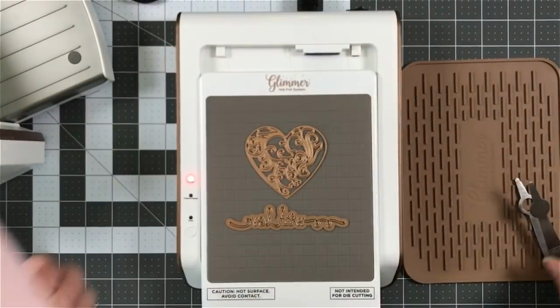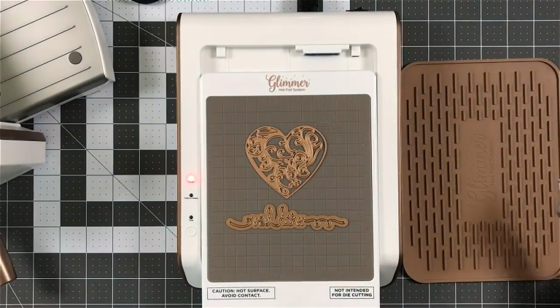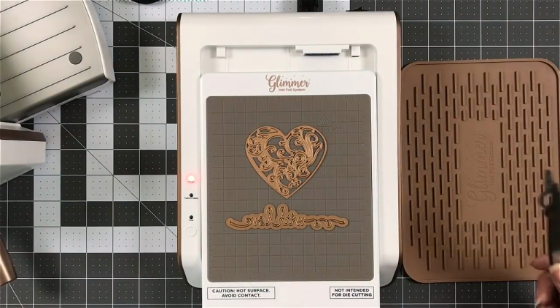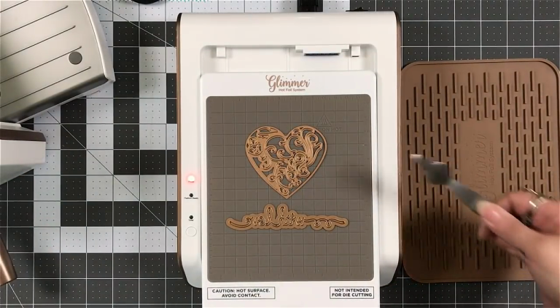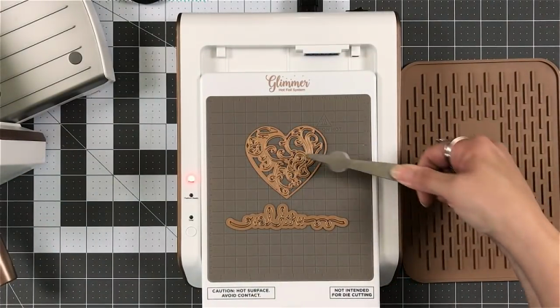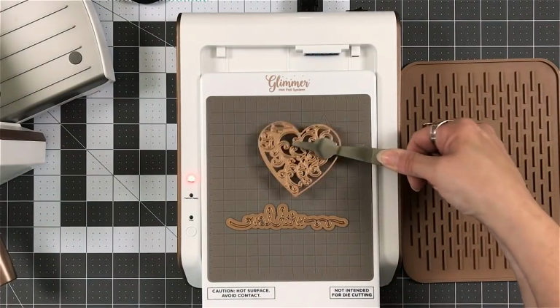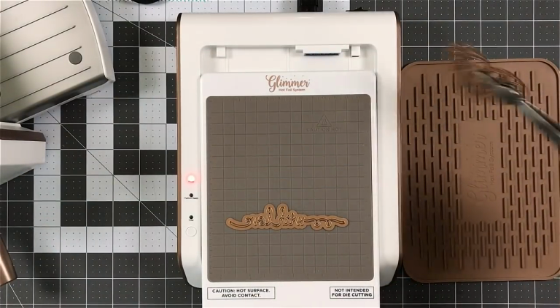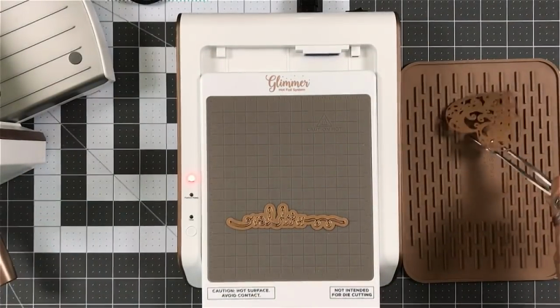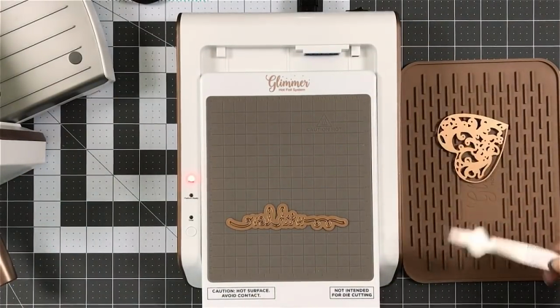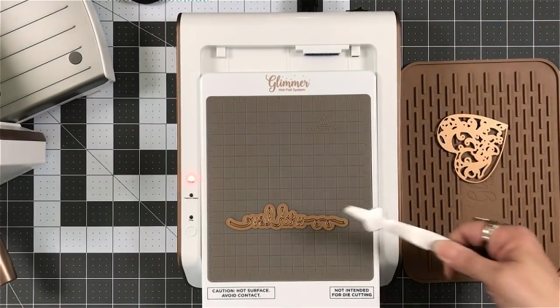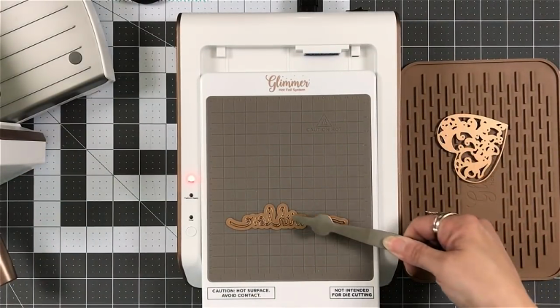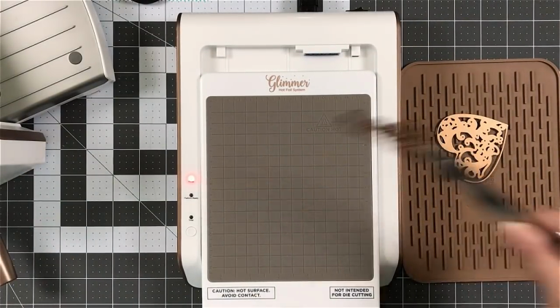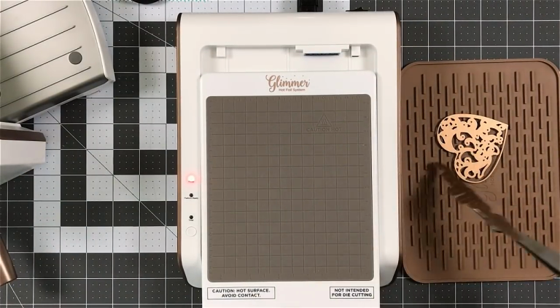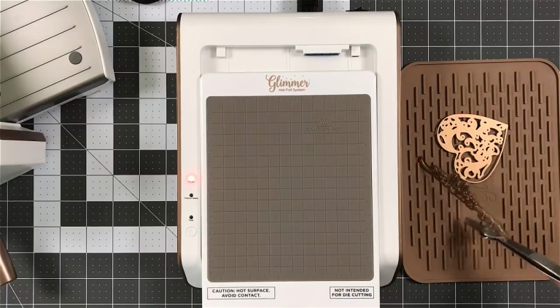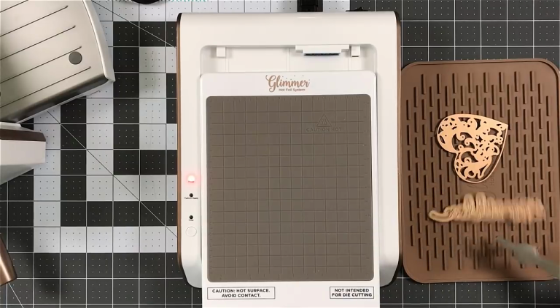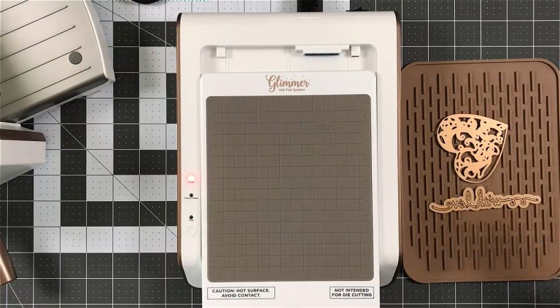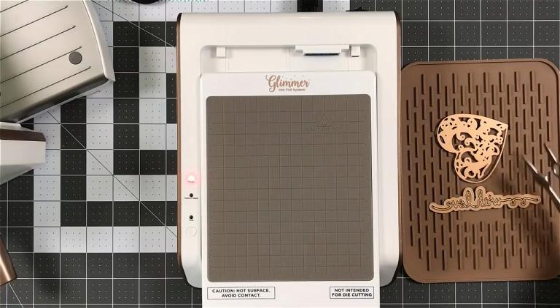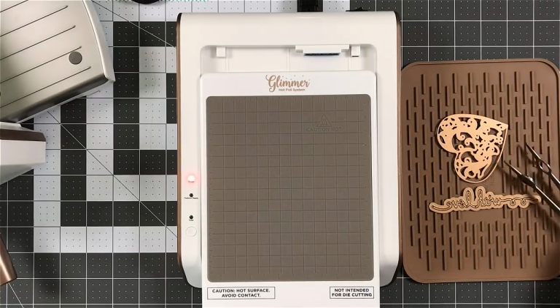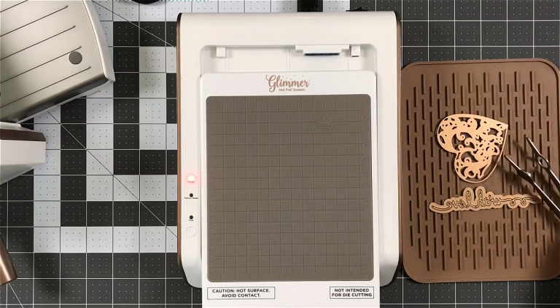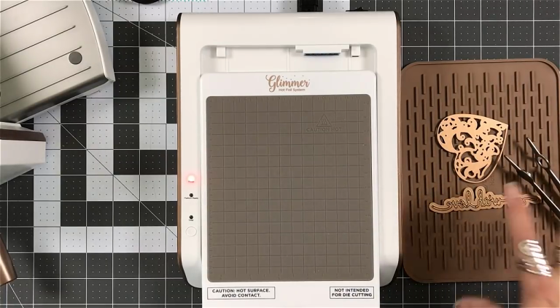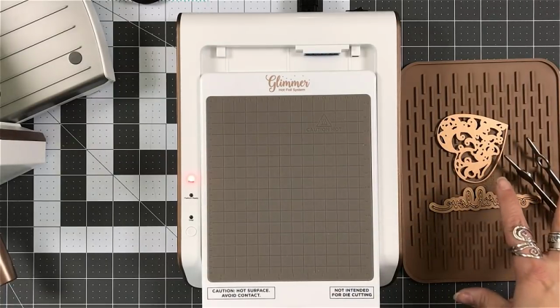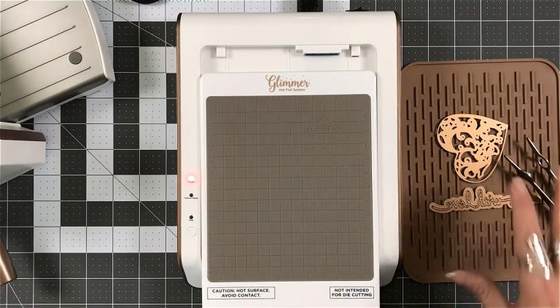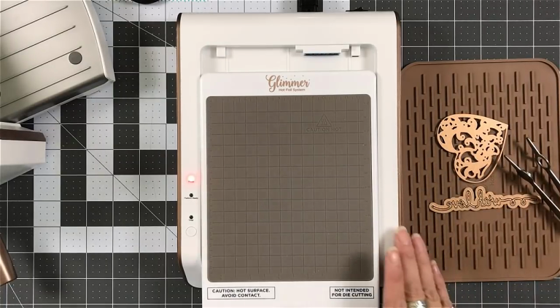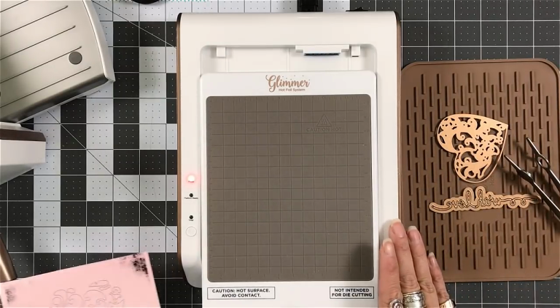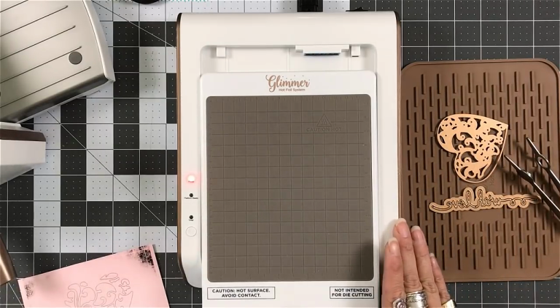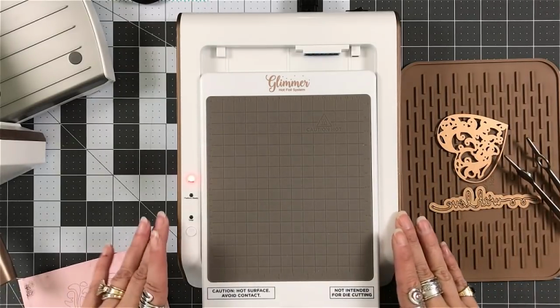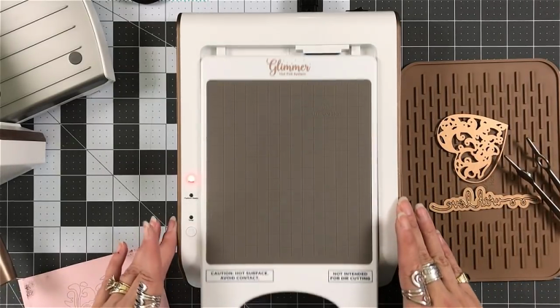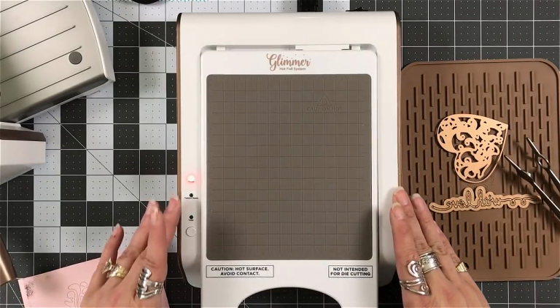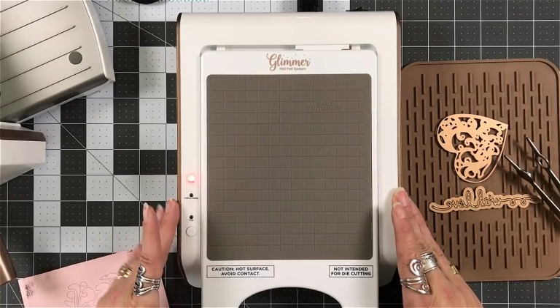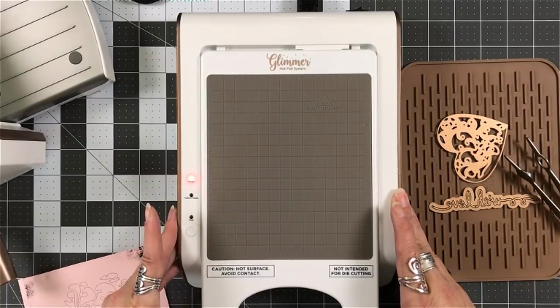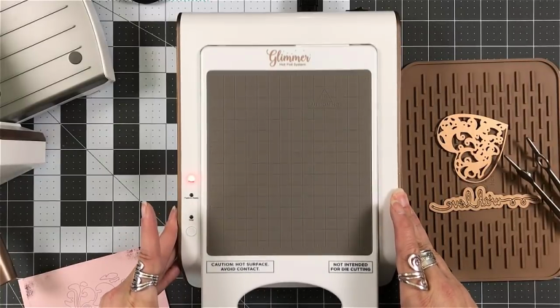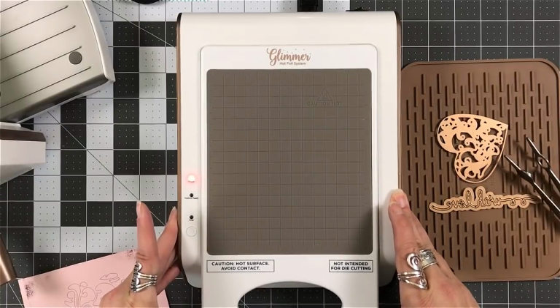Now the area at the top kind of looks weird because — hey, that's supposed to be a heart. That's because there's an outline to this. And I'll actually show you what it looks like with it cut out.